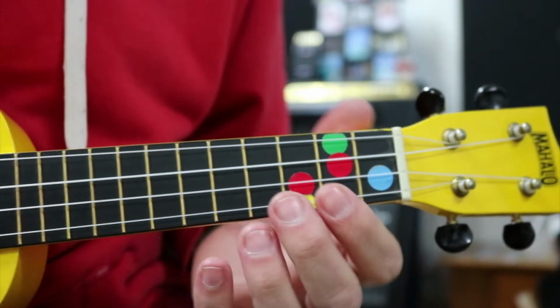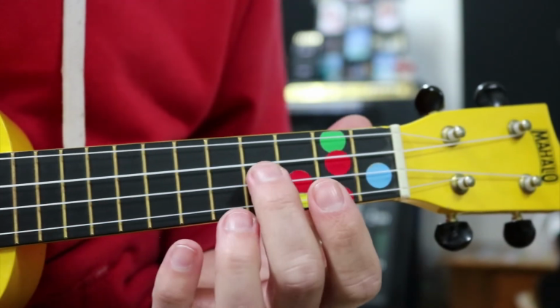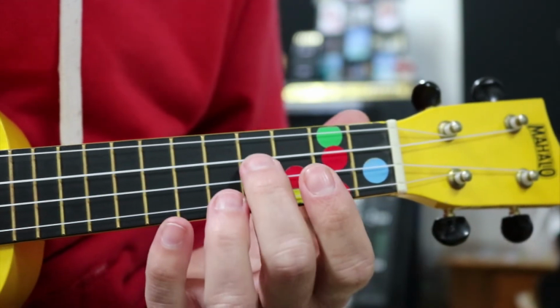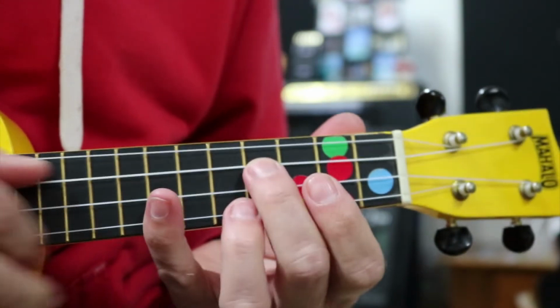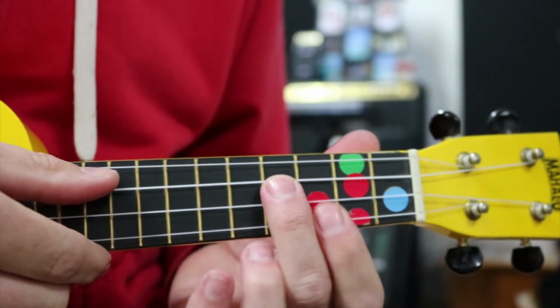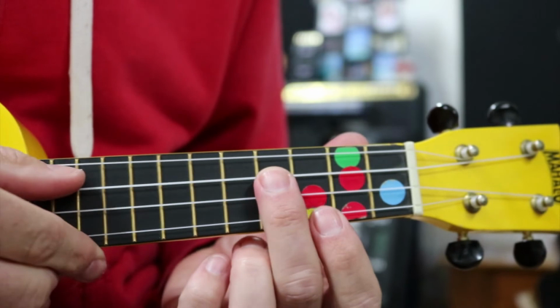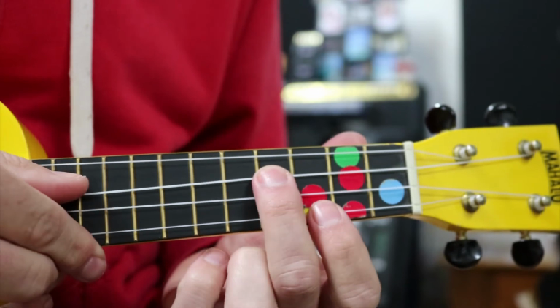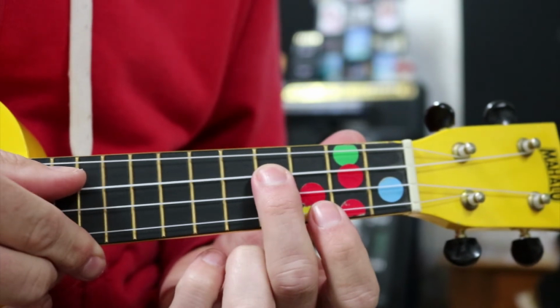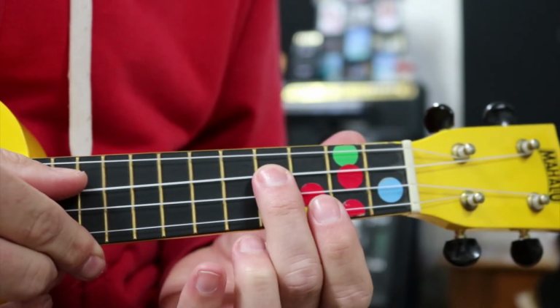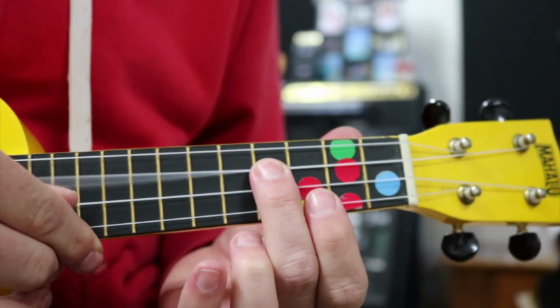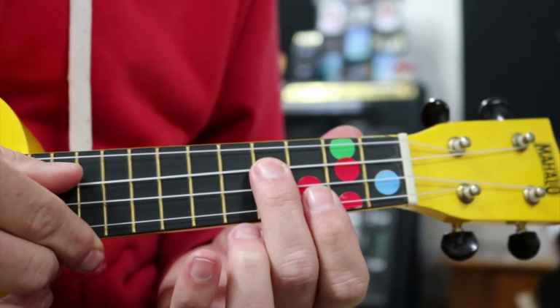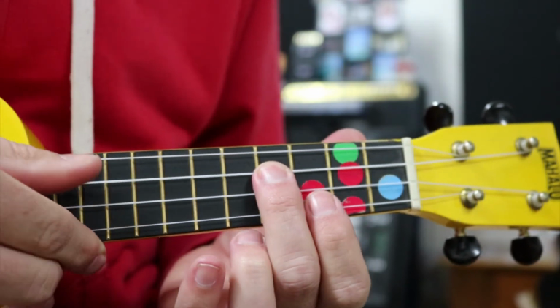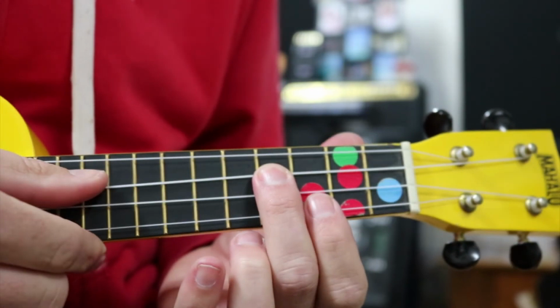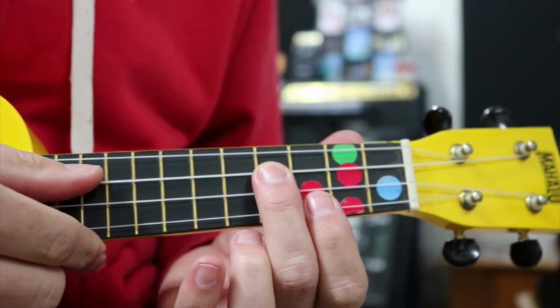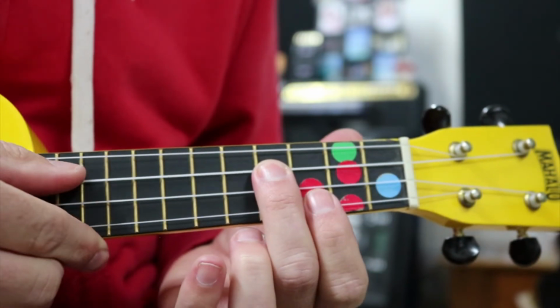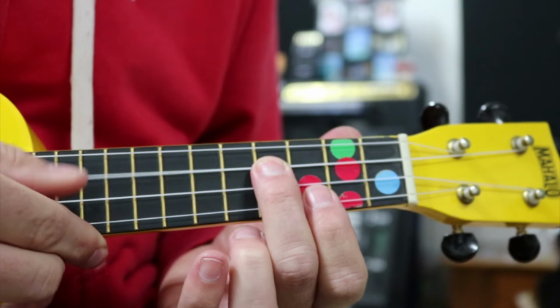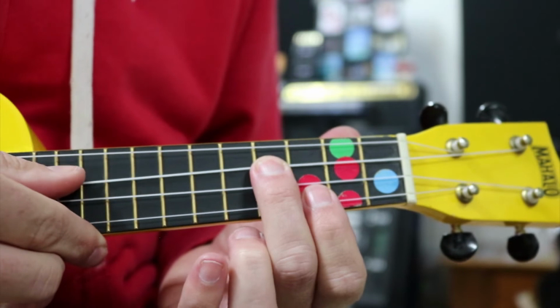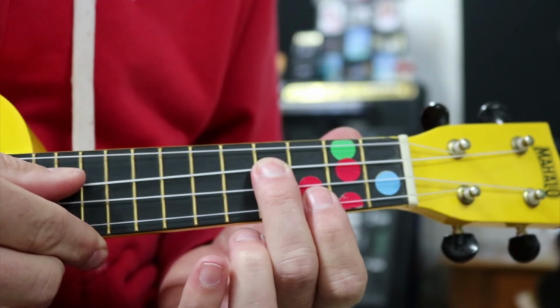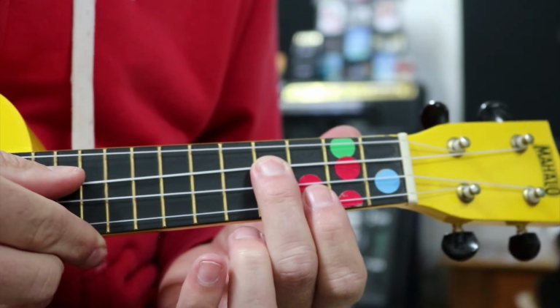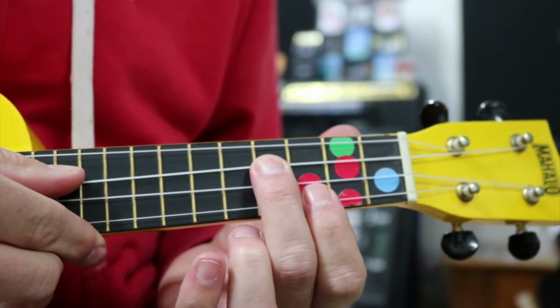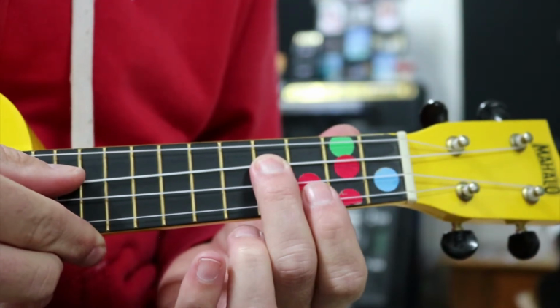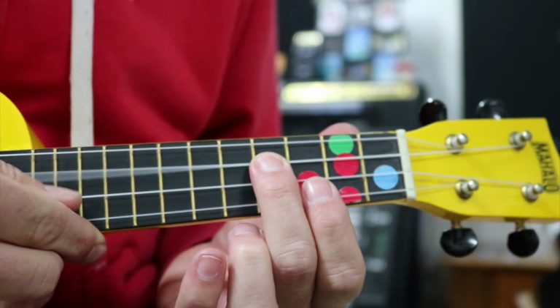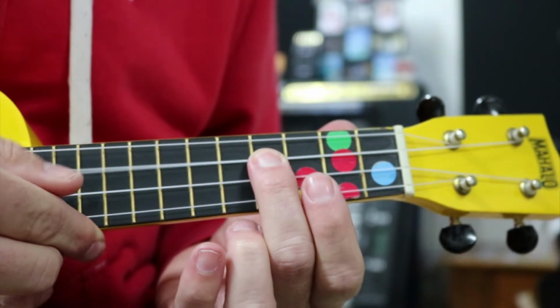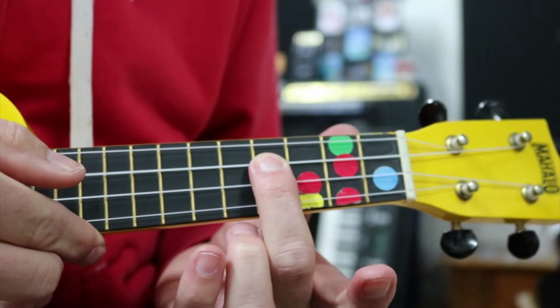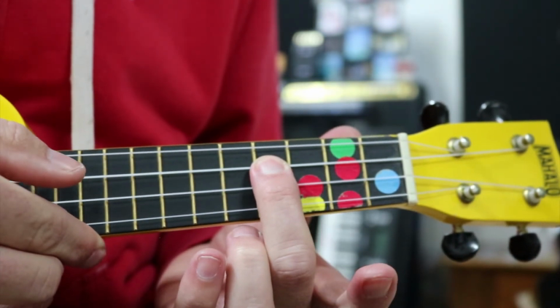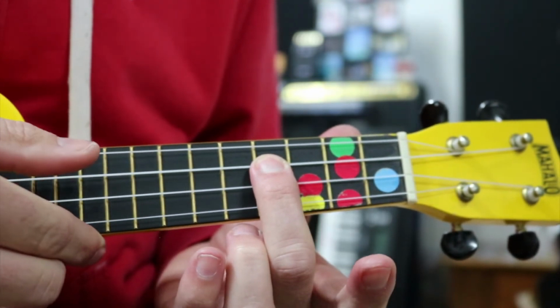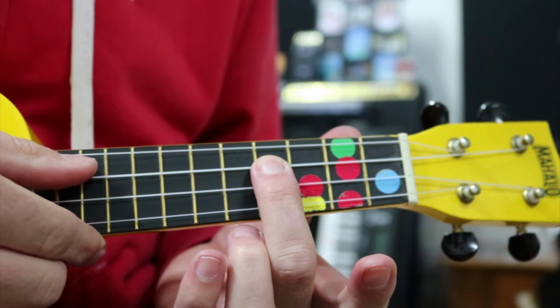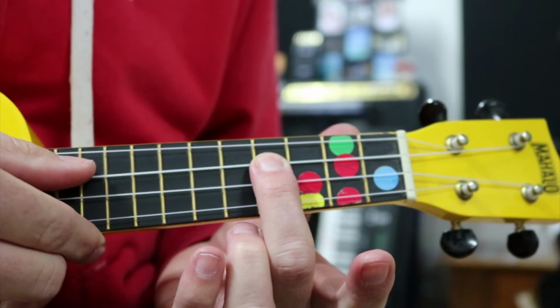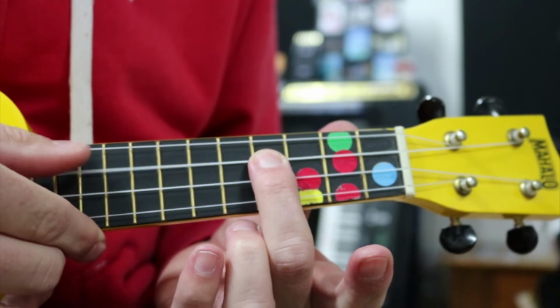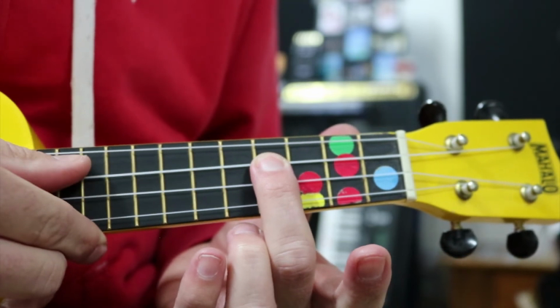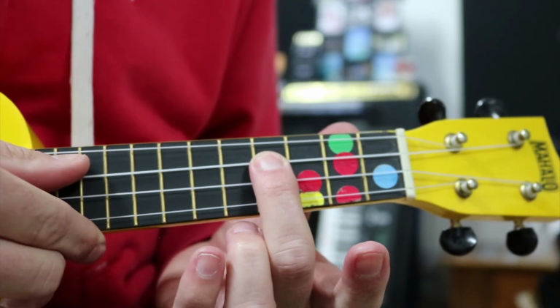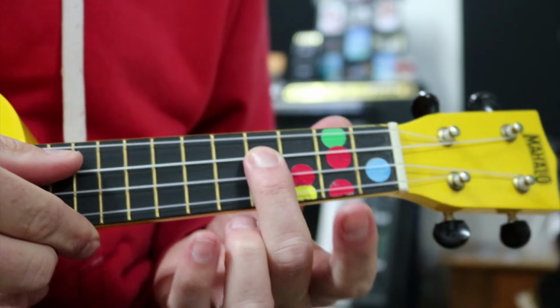So the frets we're going to use — remember, we're going to use our thumb, we're going to pluck everything twice, and I'm going to put my thumb straight back on that string to stop it and block it from ringing. Otherwise it'll ring out, so I'm going to use my thumb to just block it.